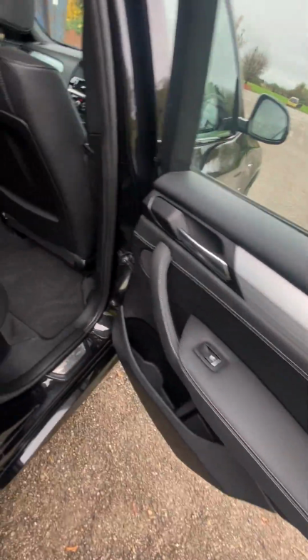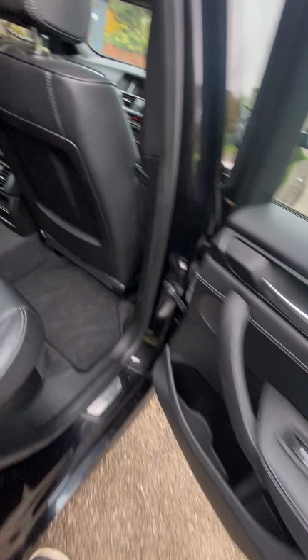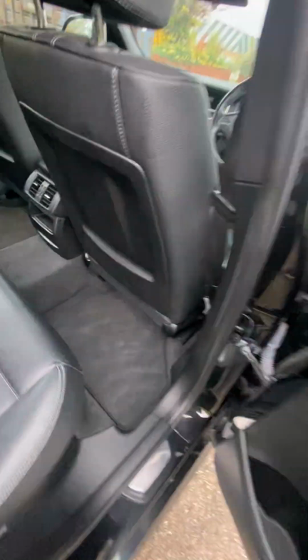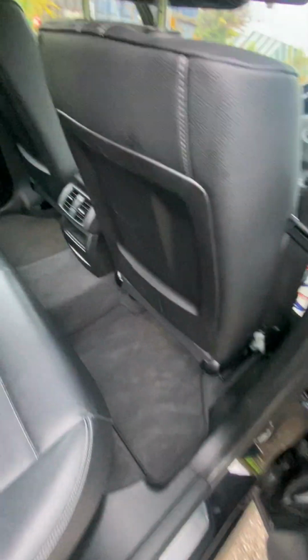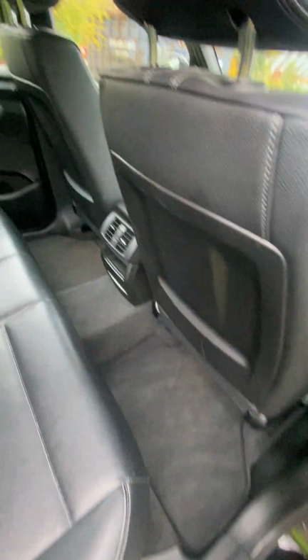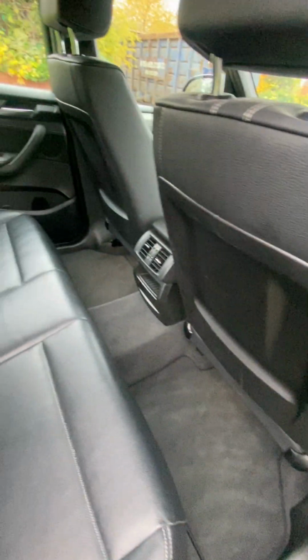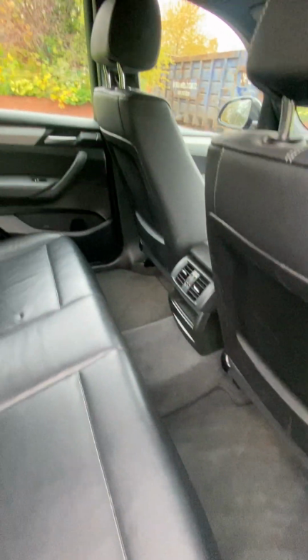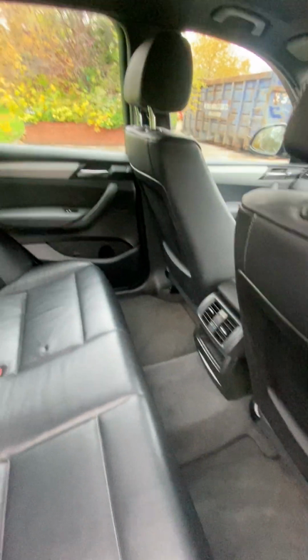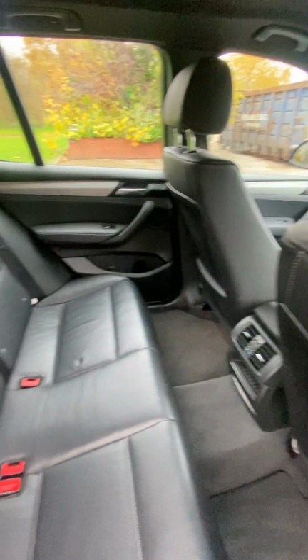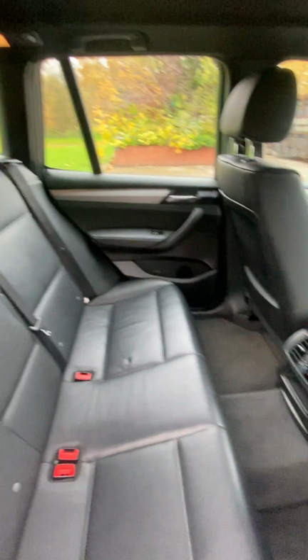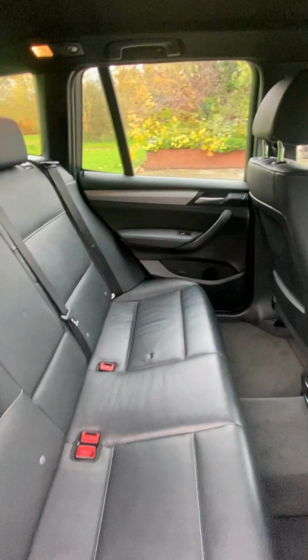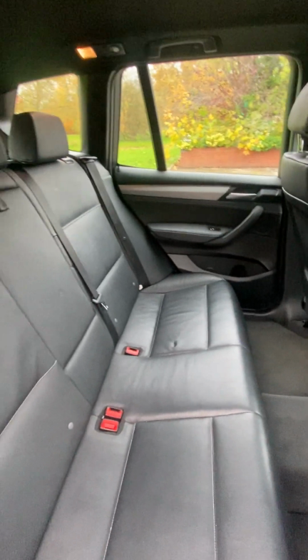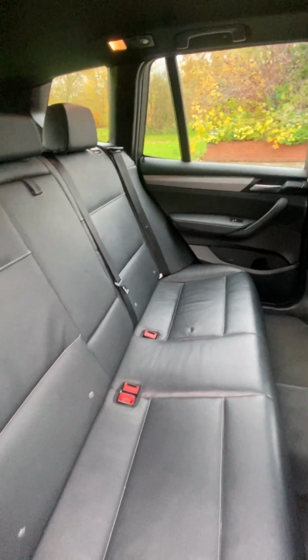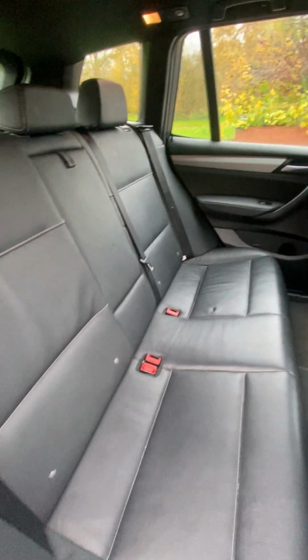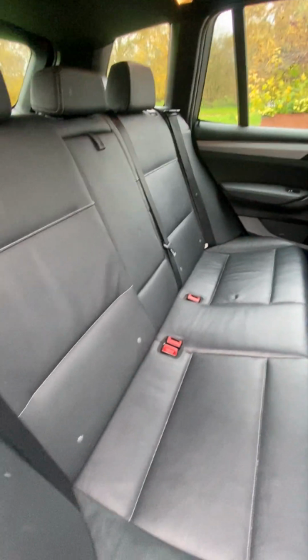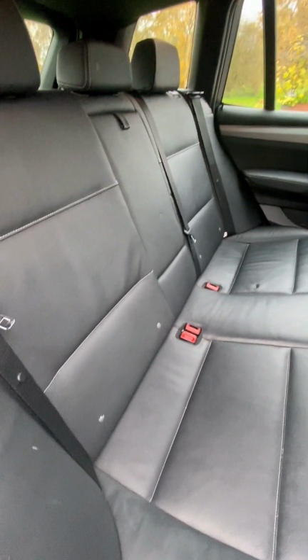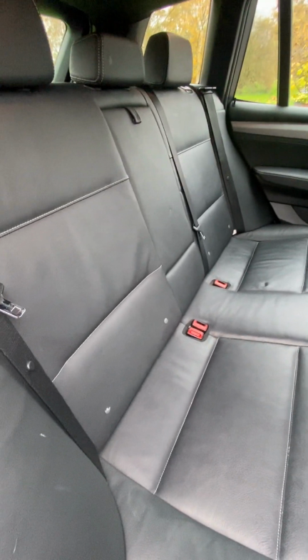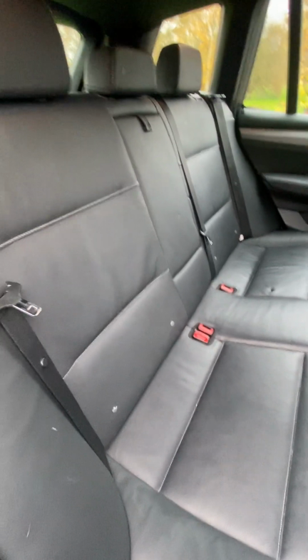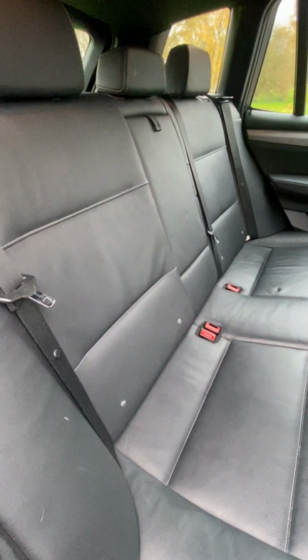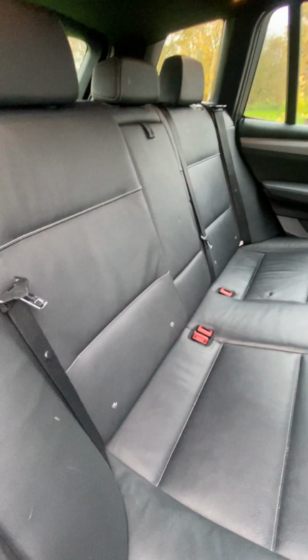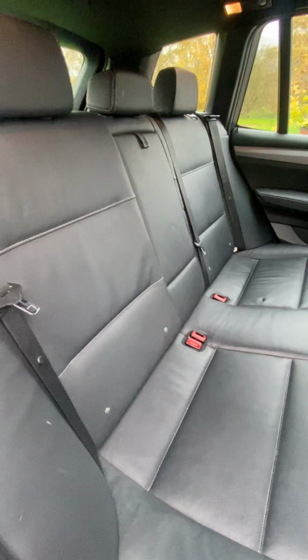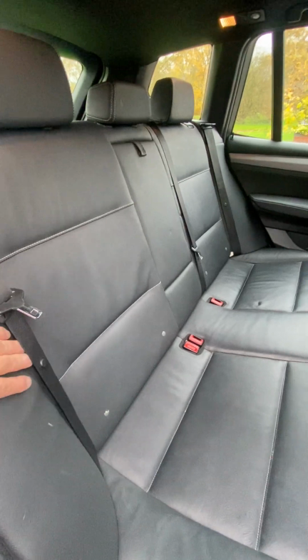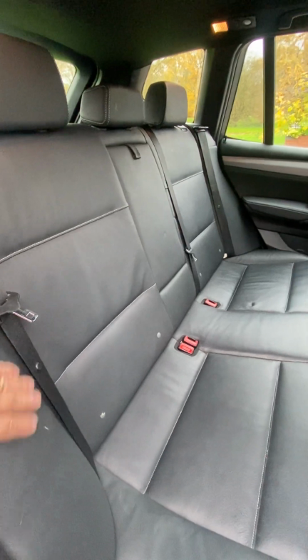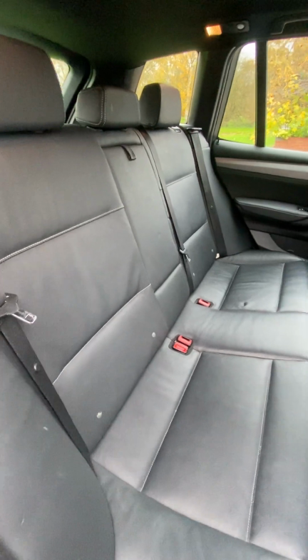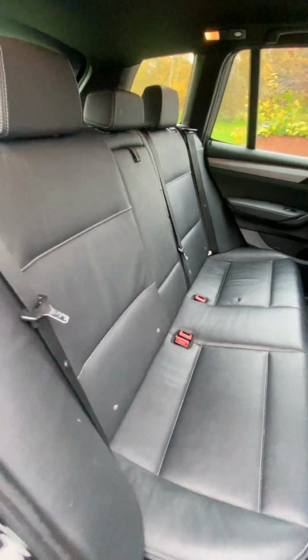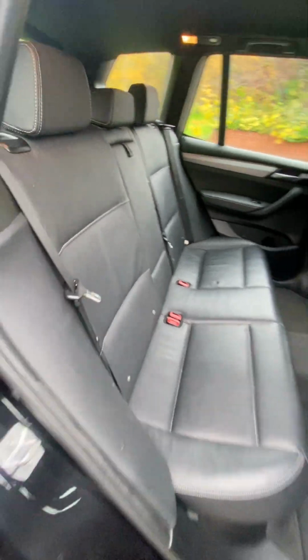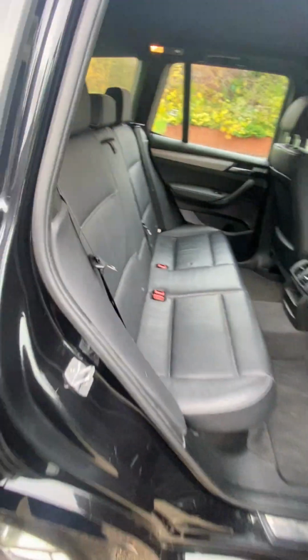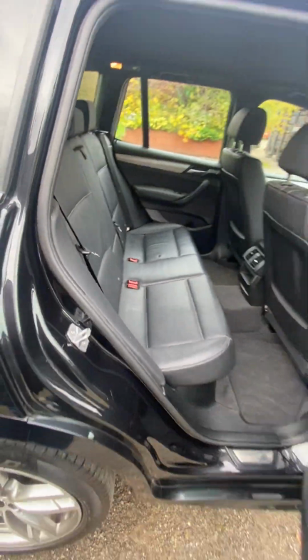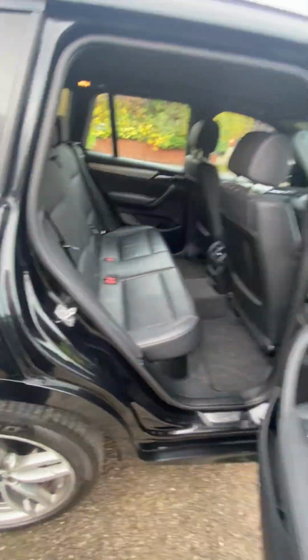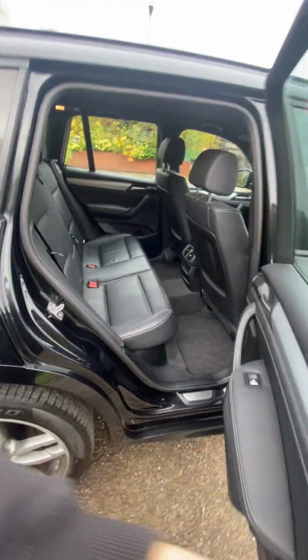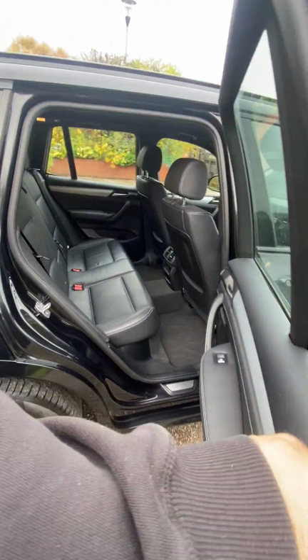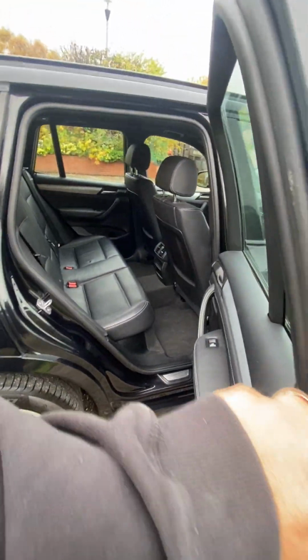Interior door cards and all plastics are in excellent condition. ISOFIX fitted to the two rear seats and the center armrest.